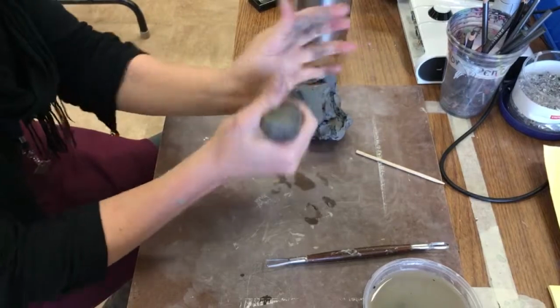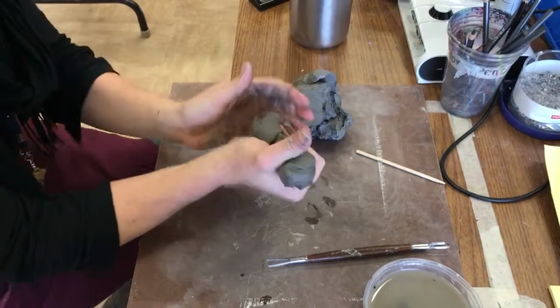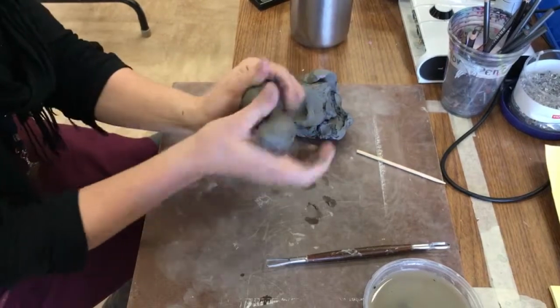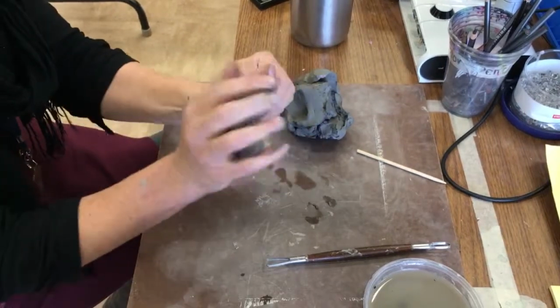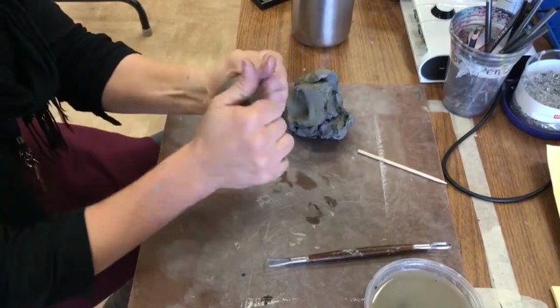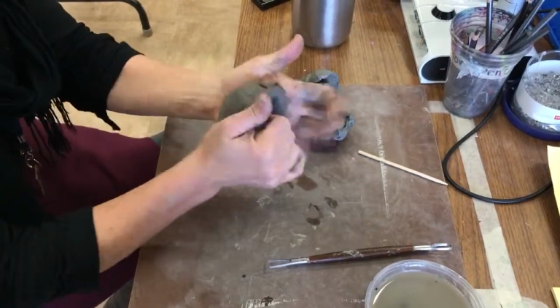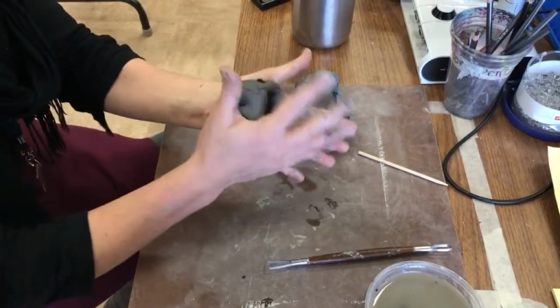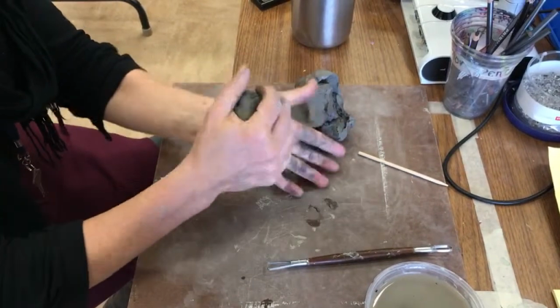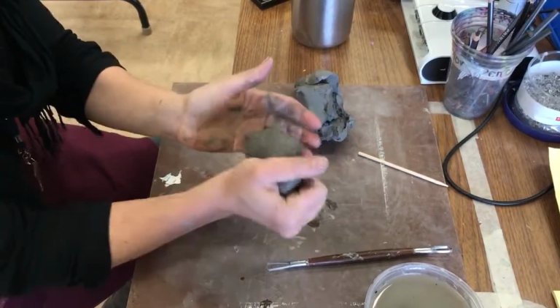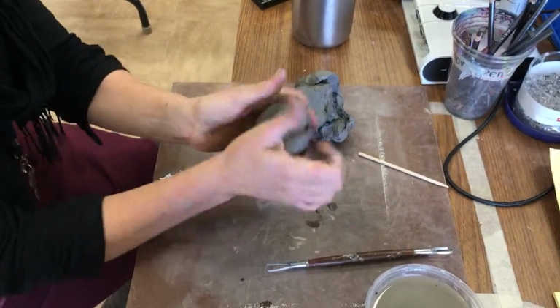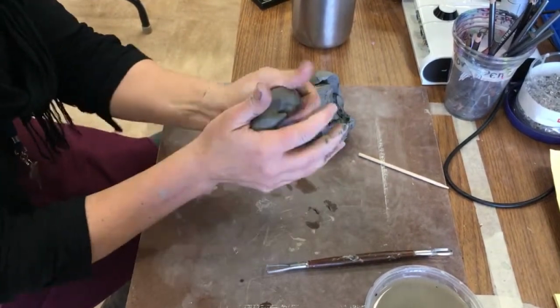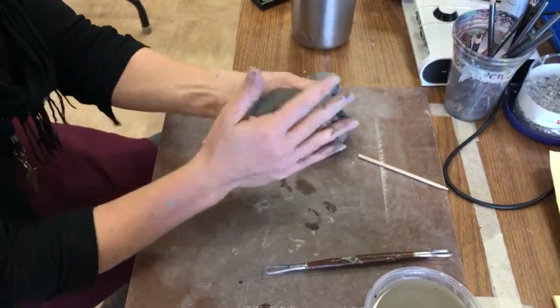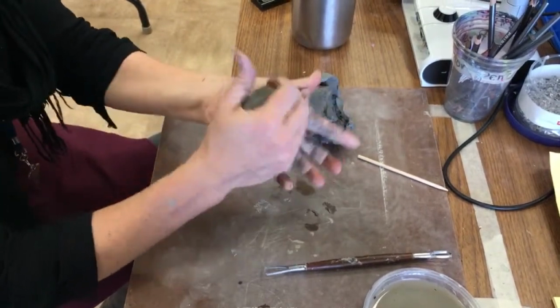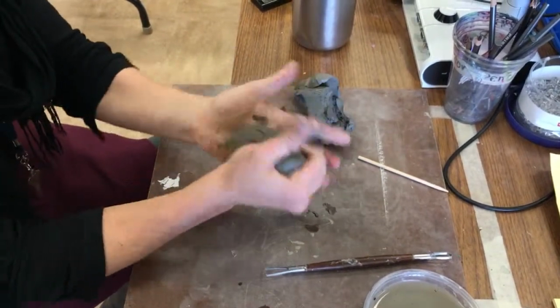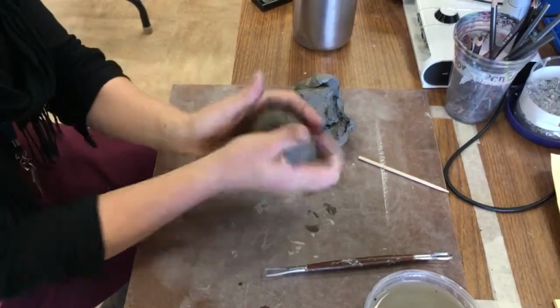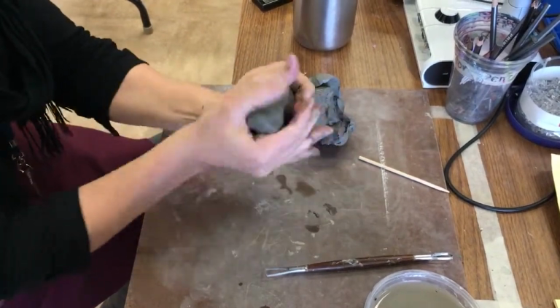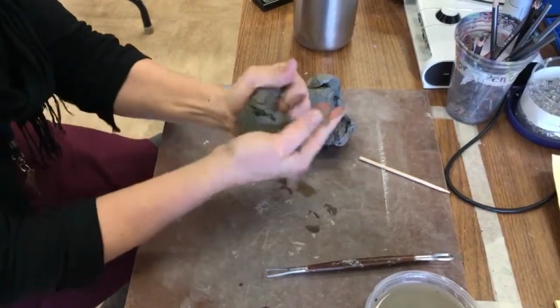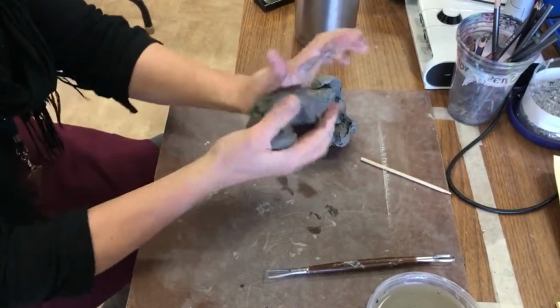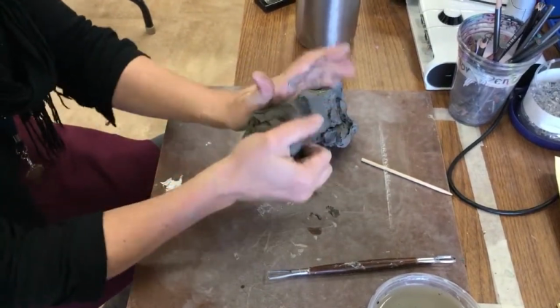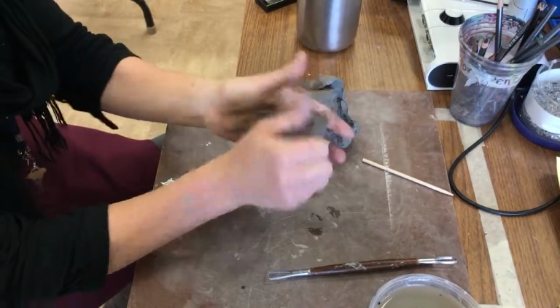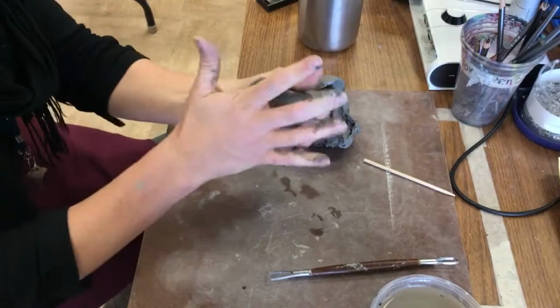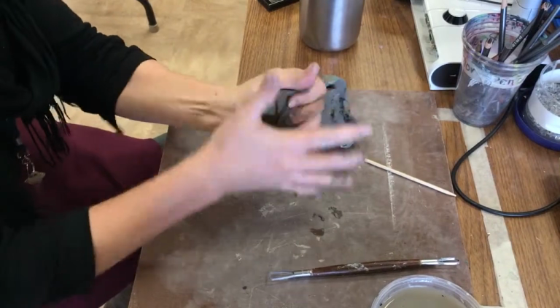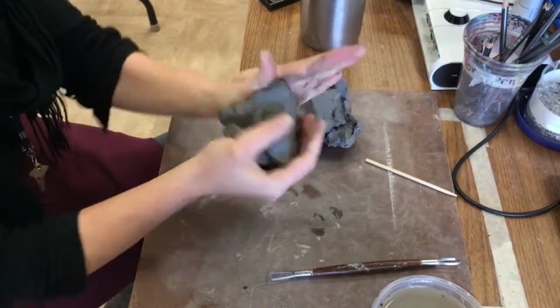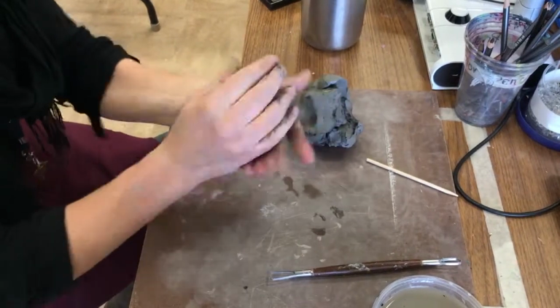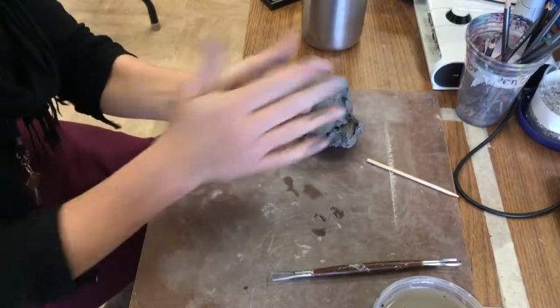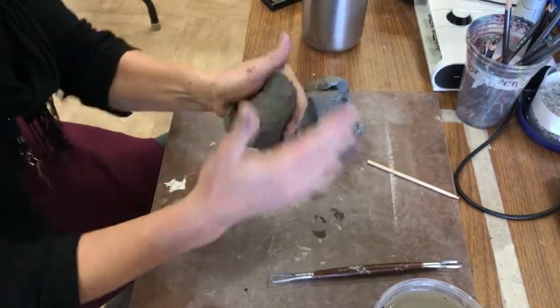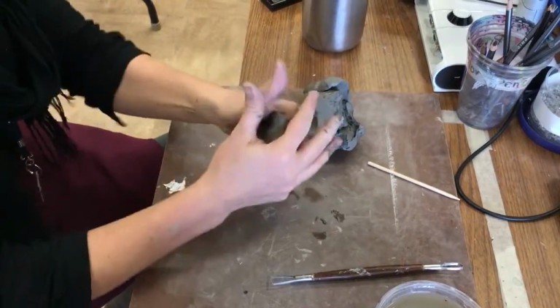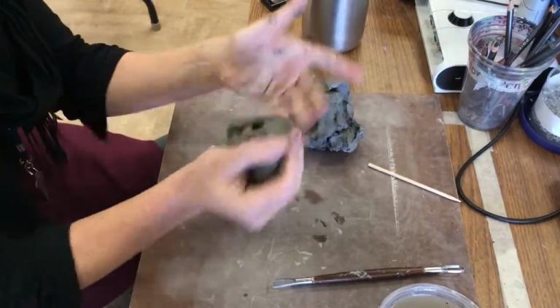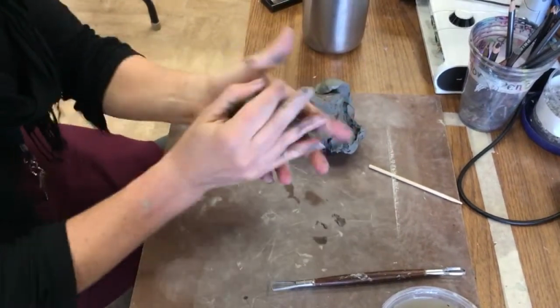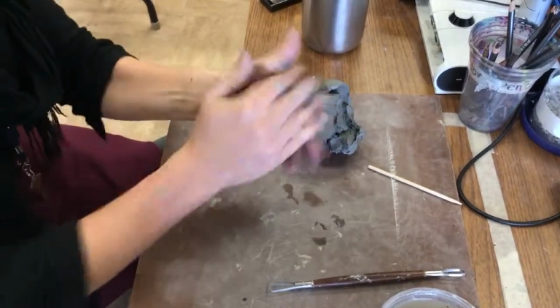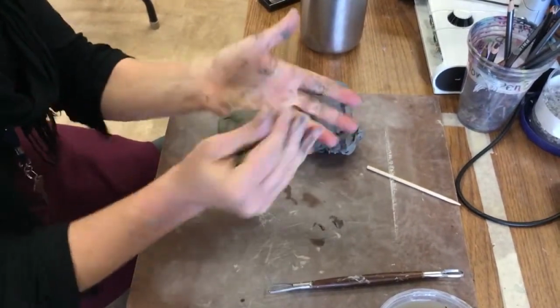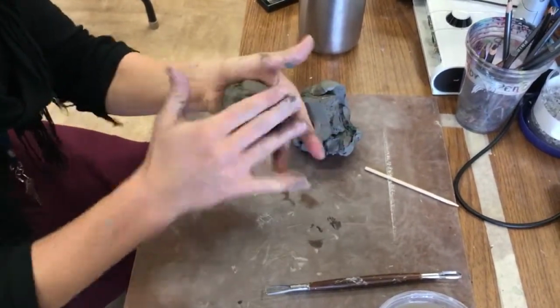Do you want me to explain what I'm doing as I do it? If you want to. Alright, well first I'm just going to make a ball, and this is going to be for the body.